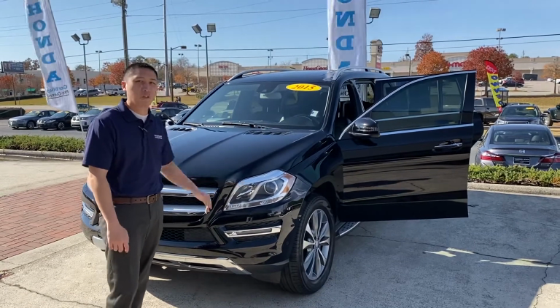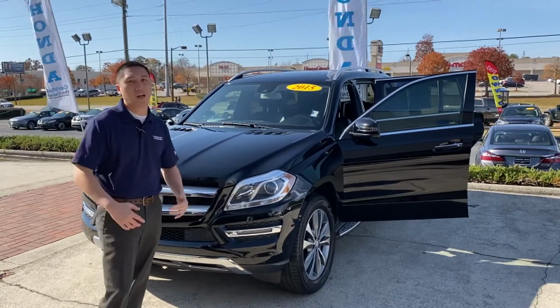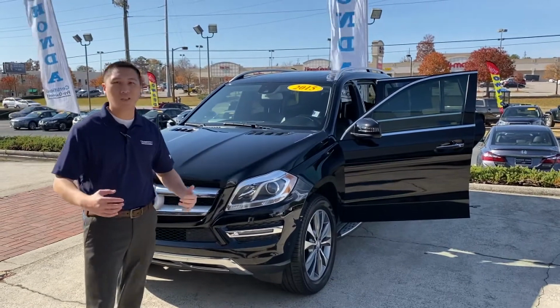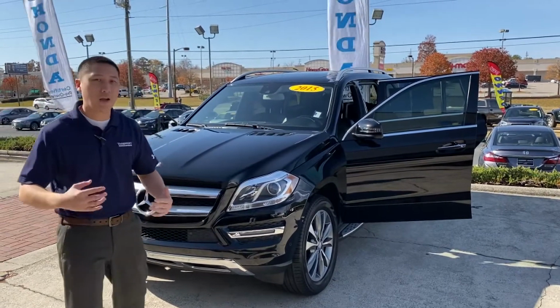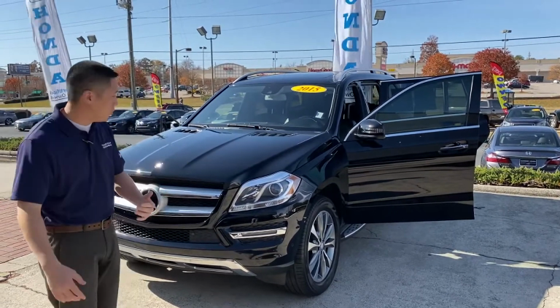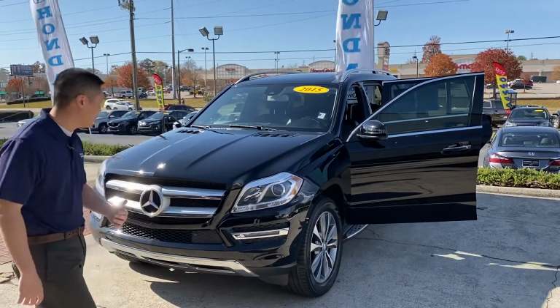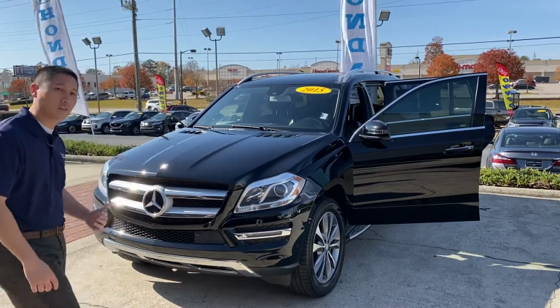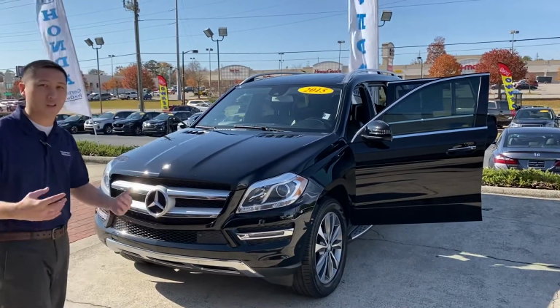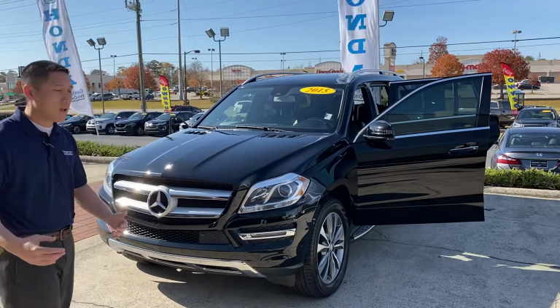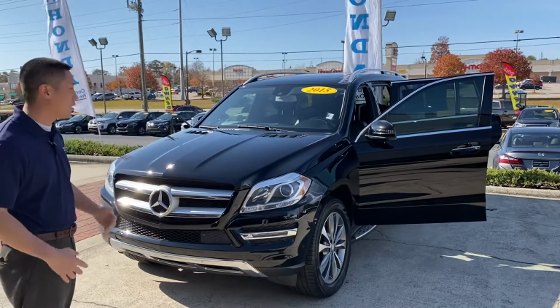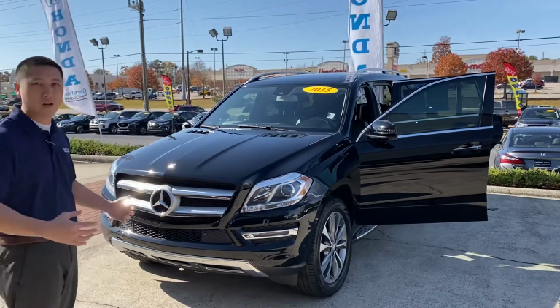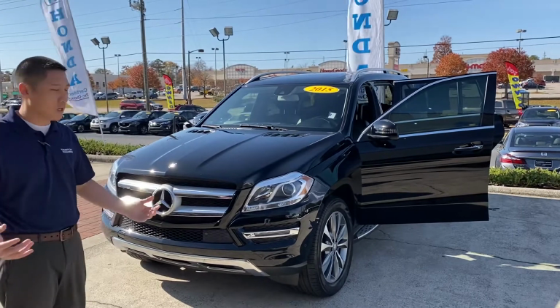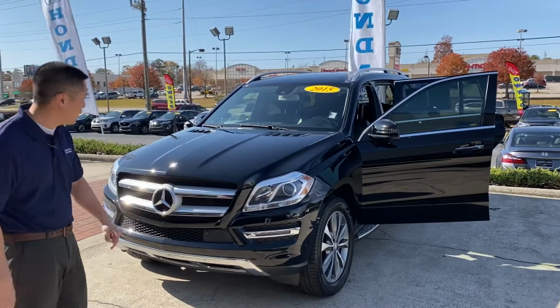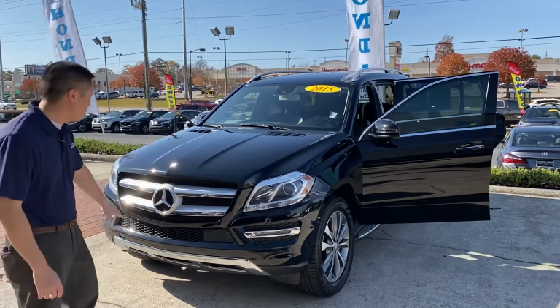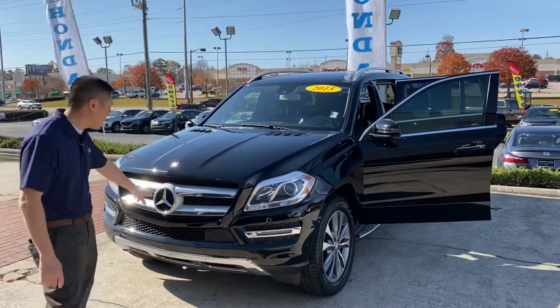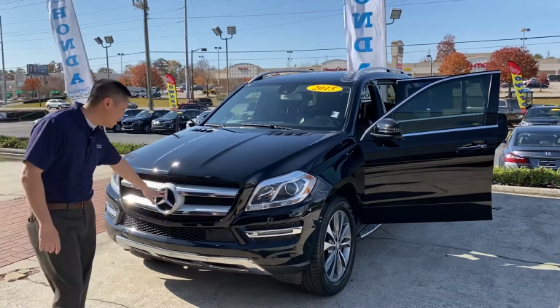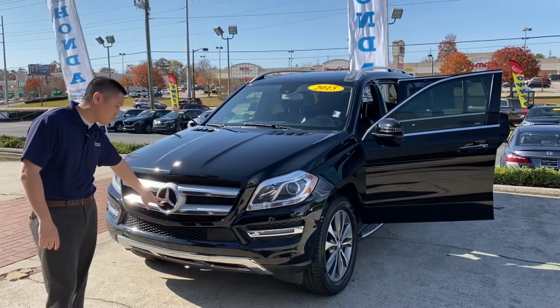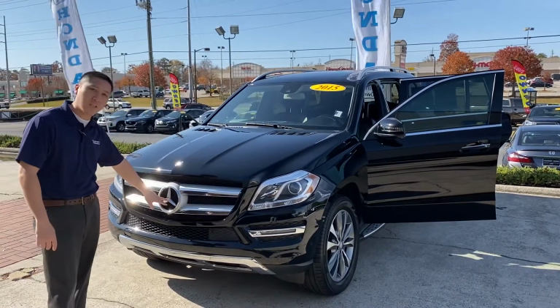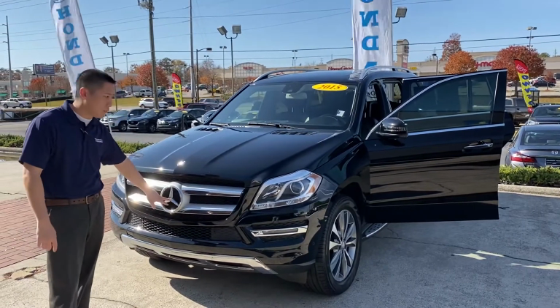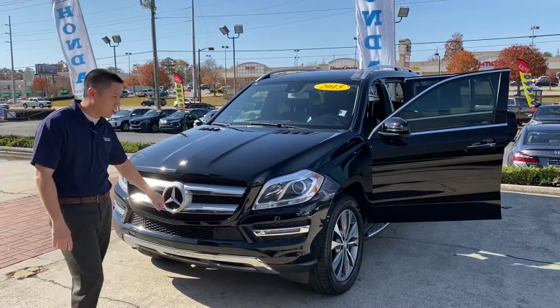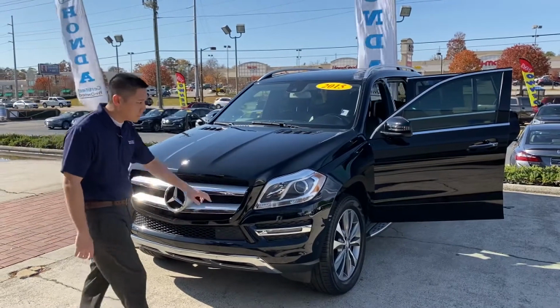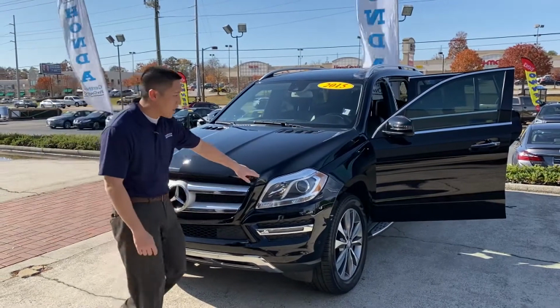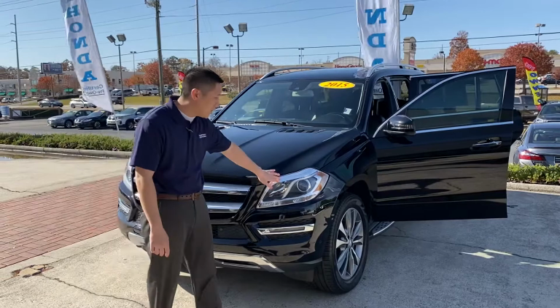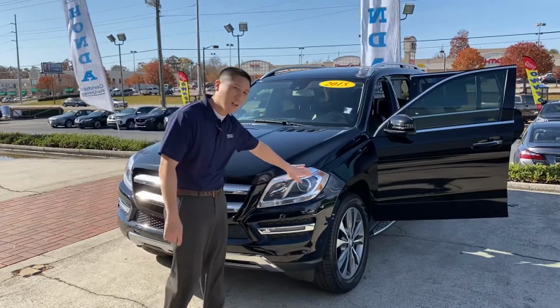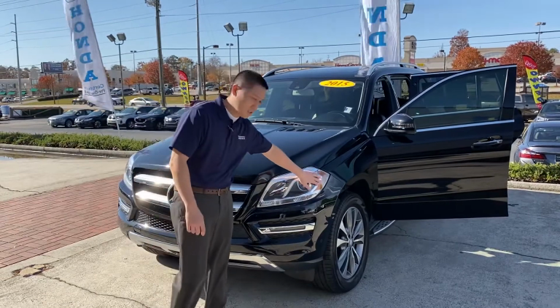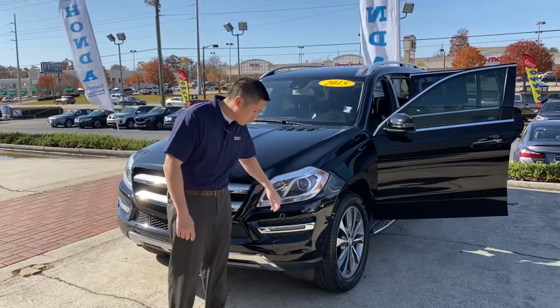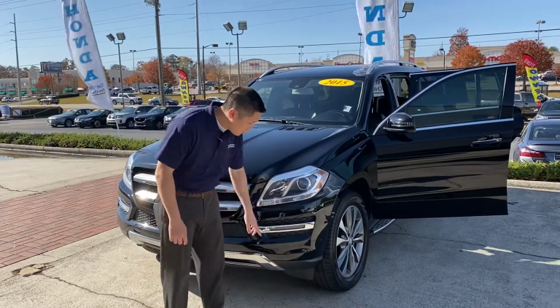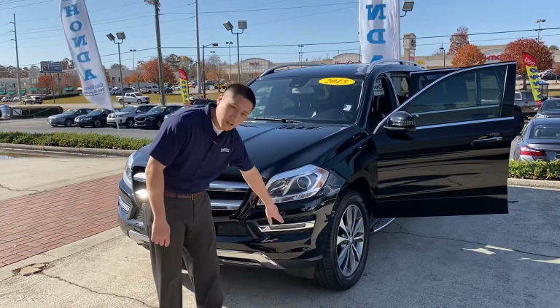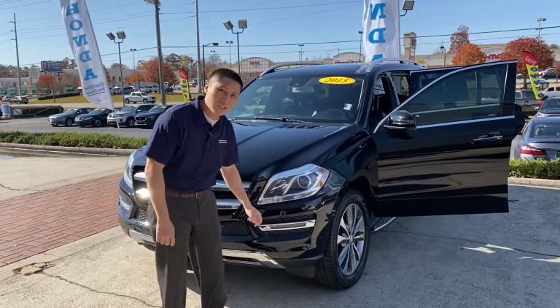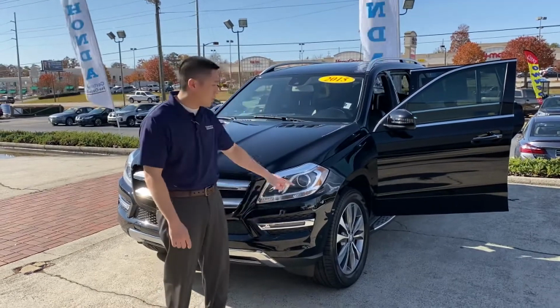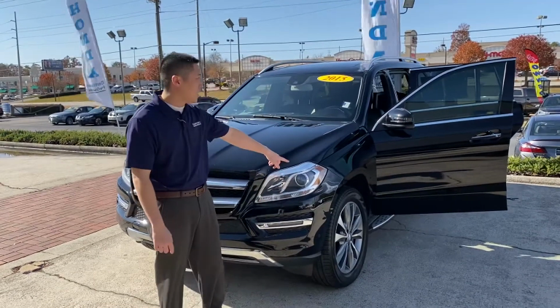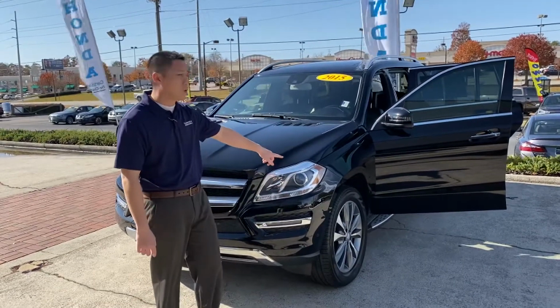Mercedes obviously thinks of everything when it comes to luxury, comfort, and all the amenities. You've got the nice Mercedes emblem up front, LED headlights, fog lights, and the Mercedes wheel.